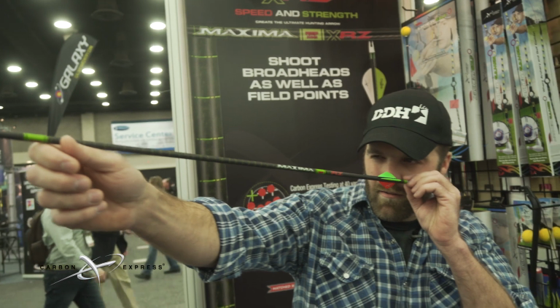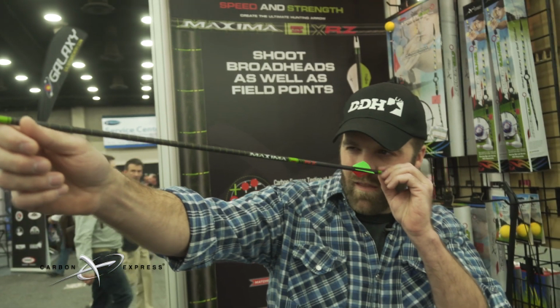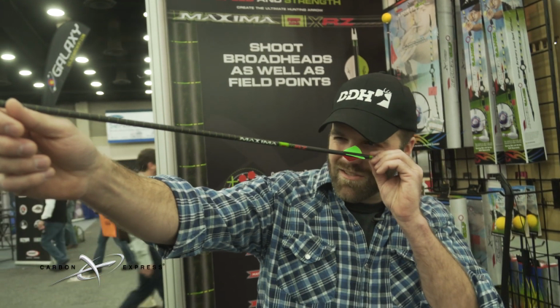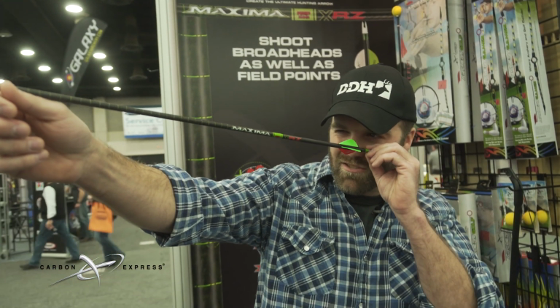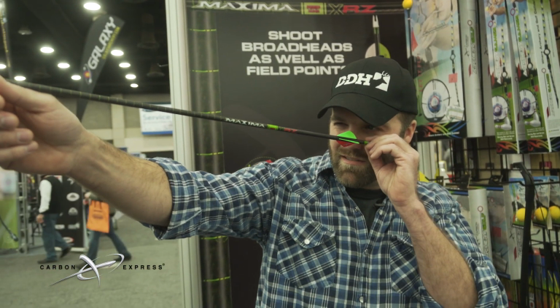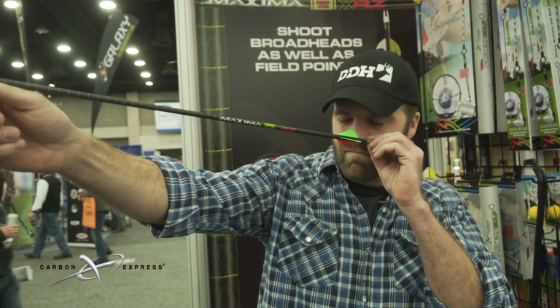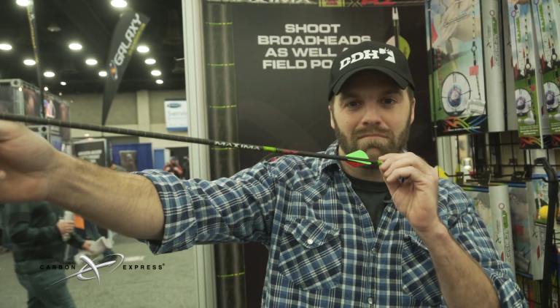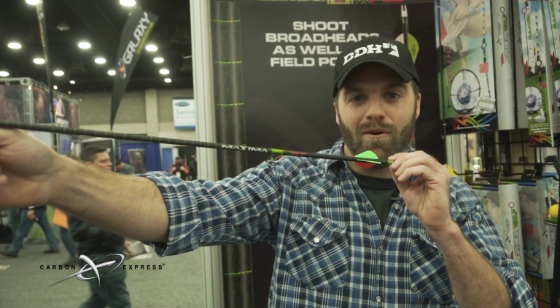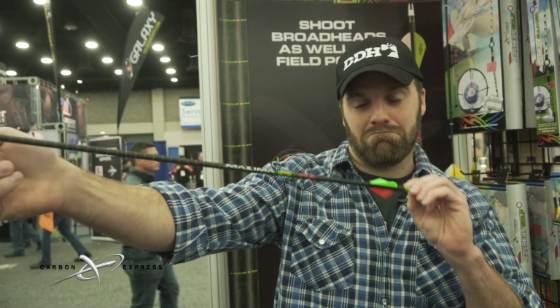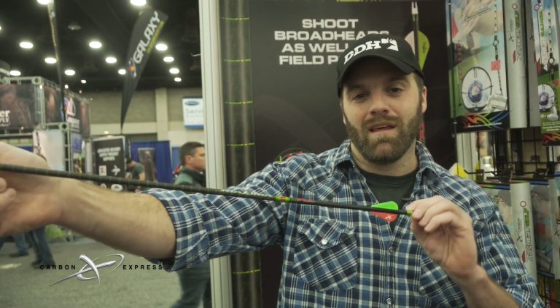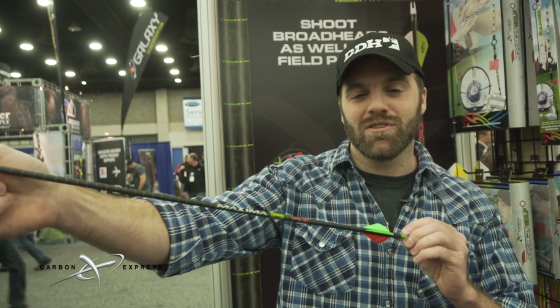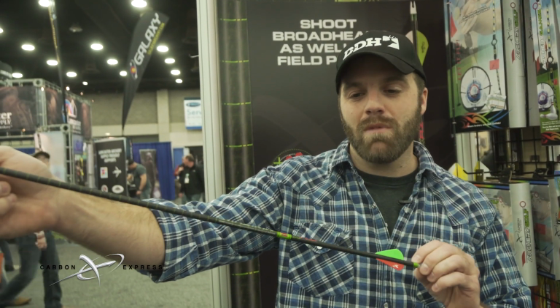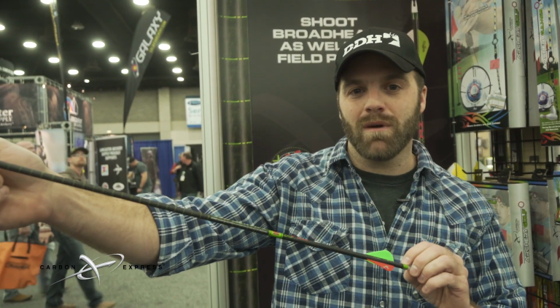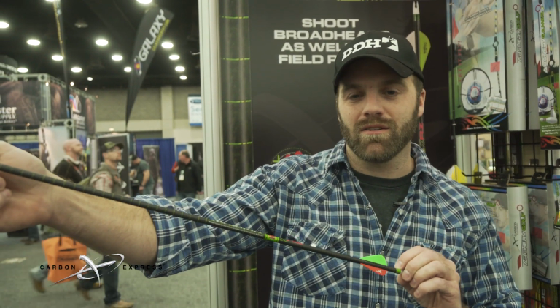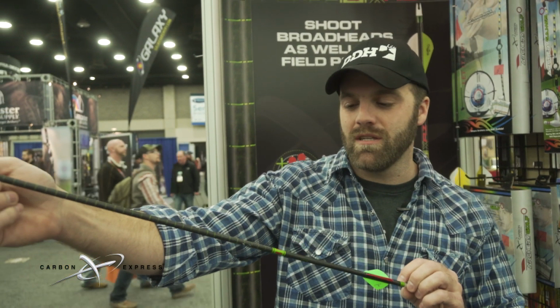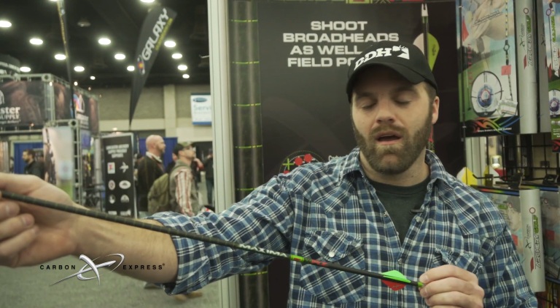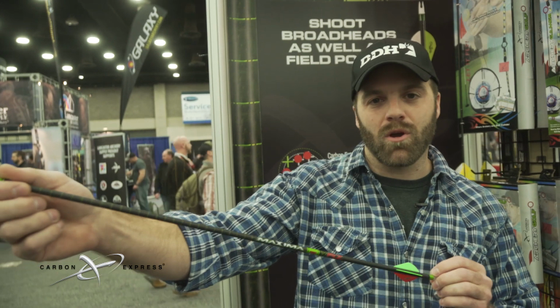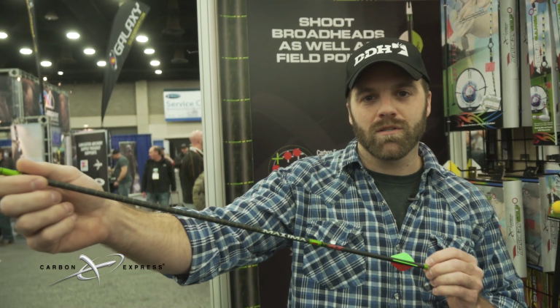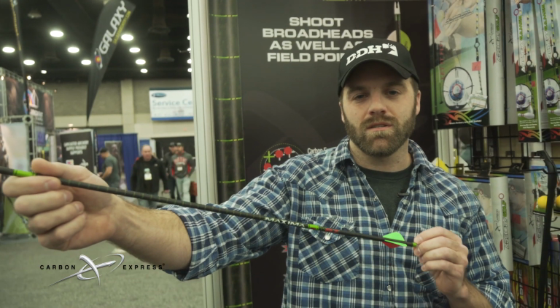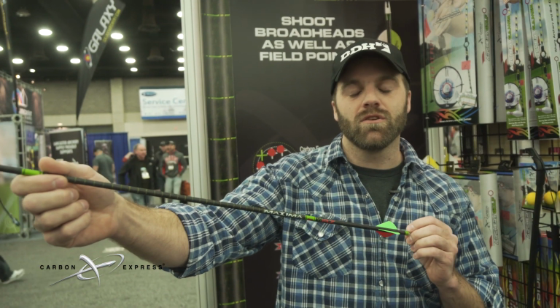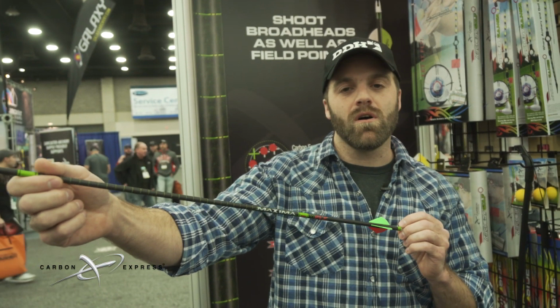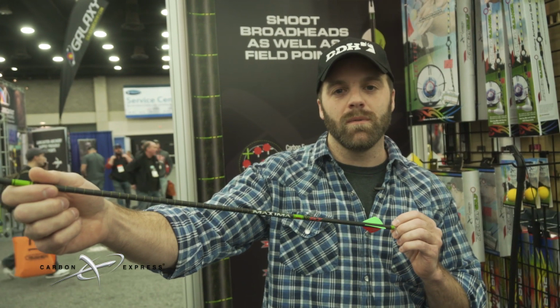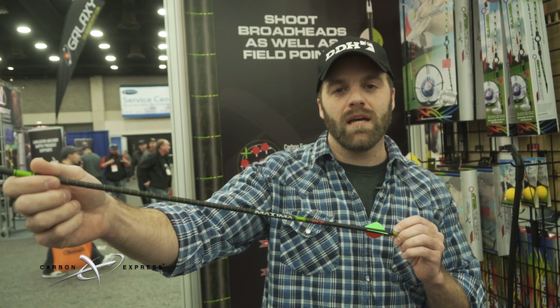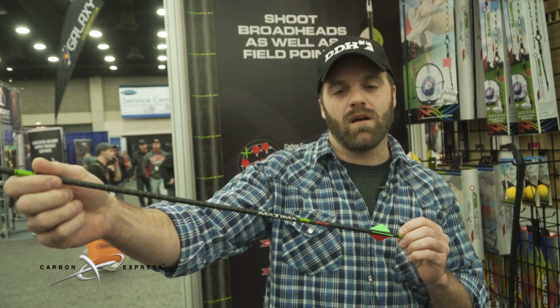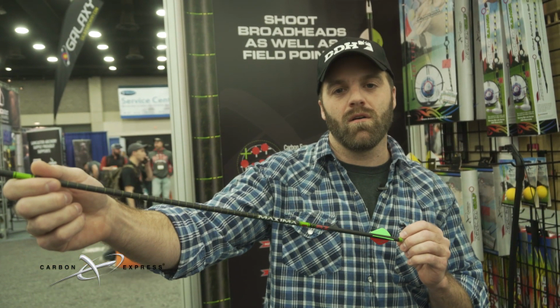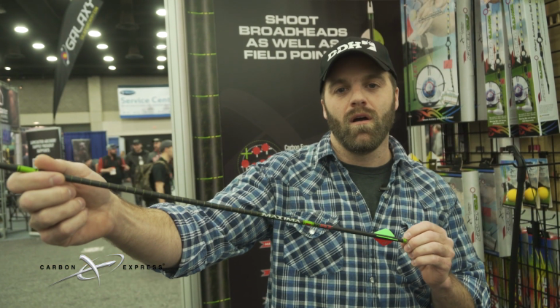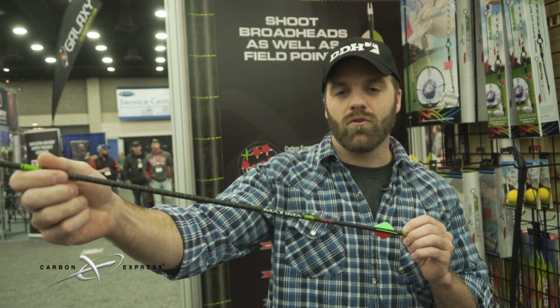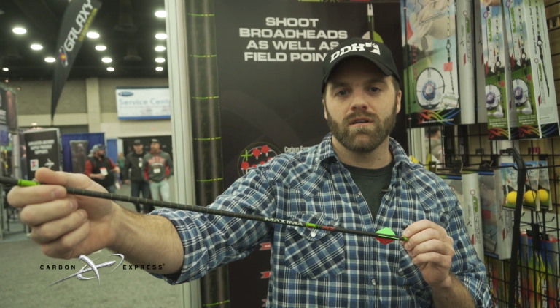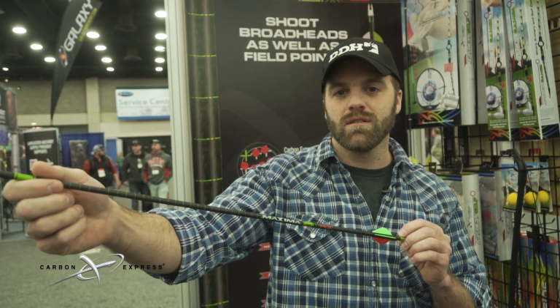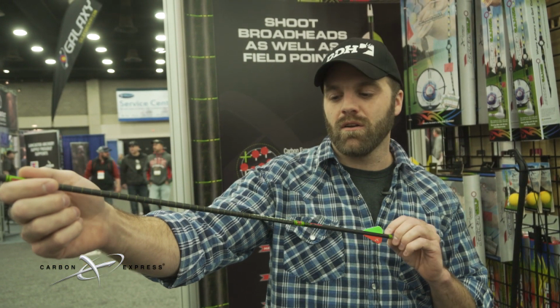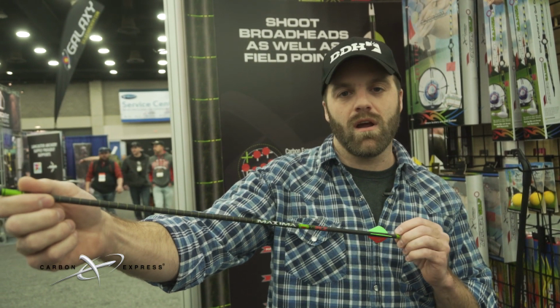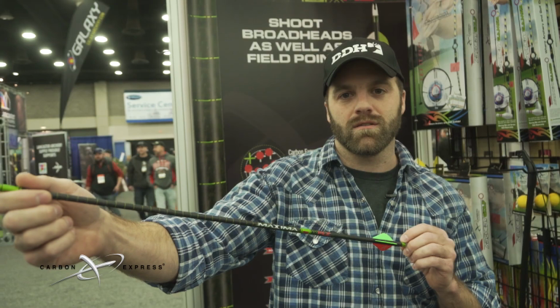Man, that's just as straight as an arrow. This is the new Maxima XRZ from Carbon Express. It's their new ultimate lightweight hunting arrow for greater distance and greater accuracy.